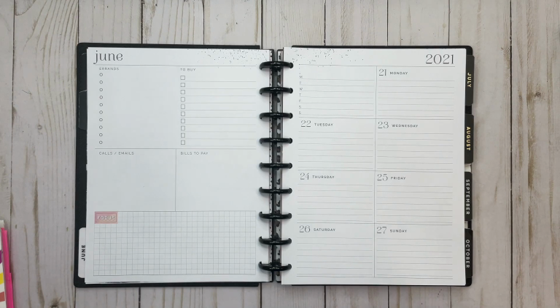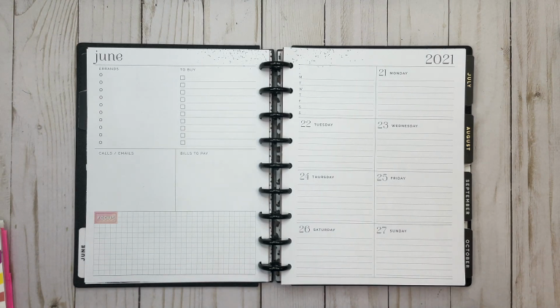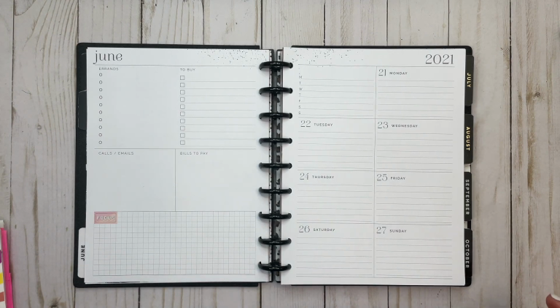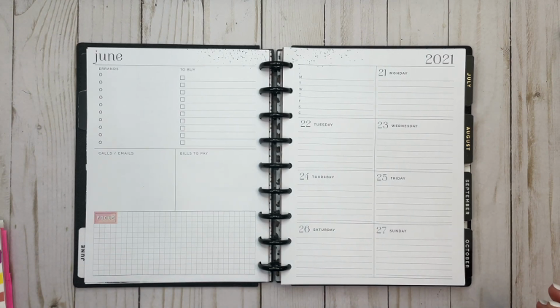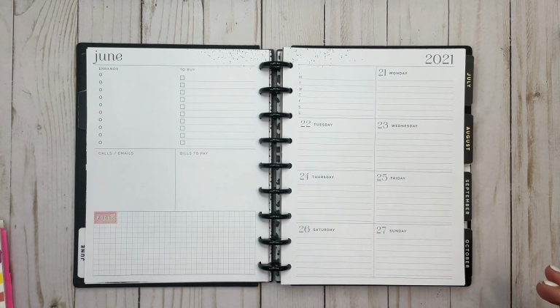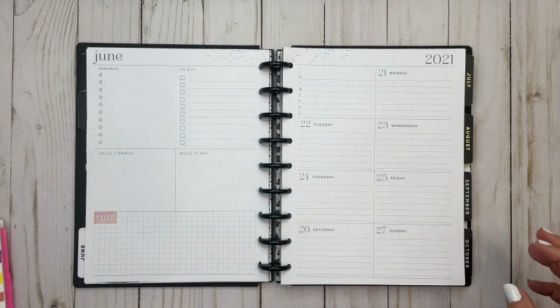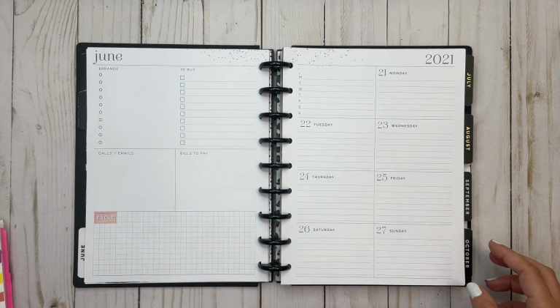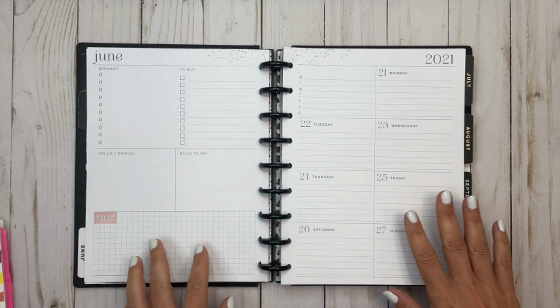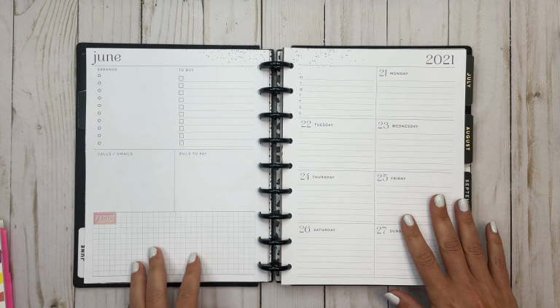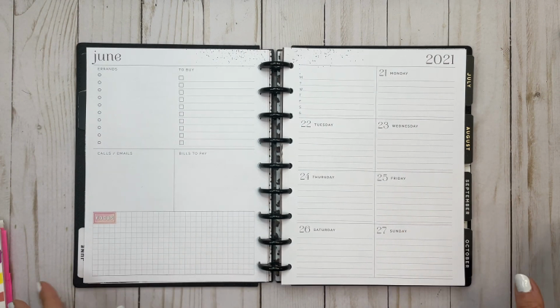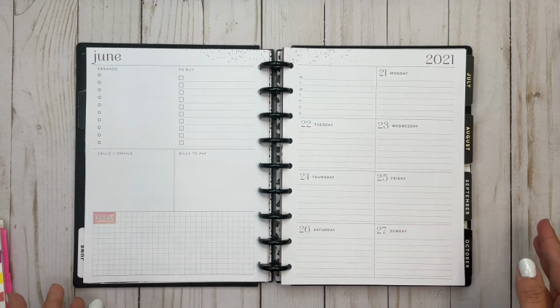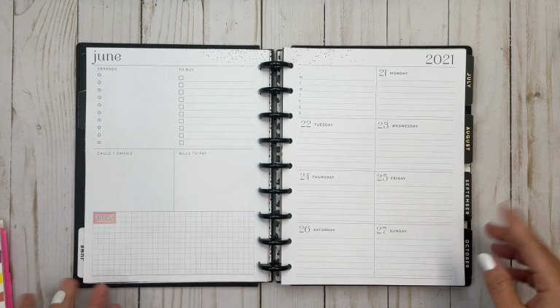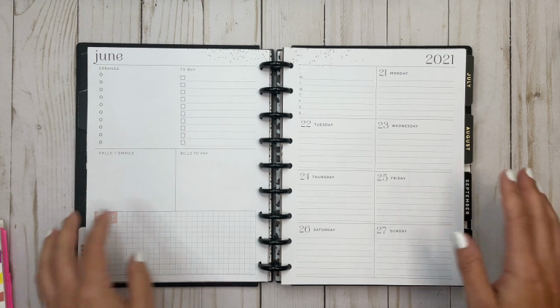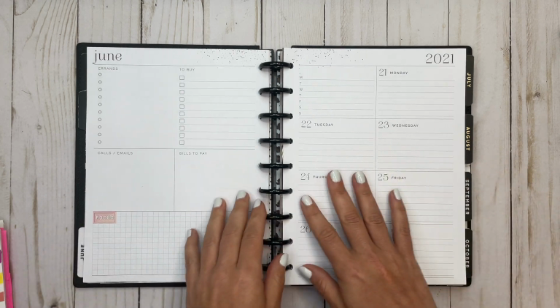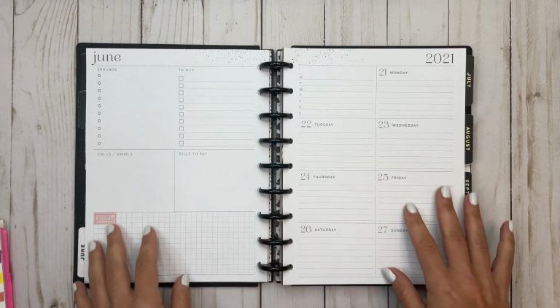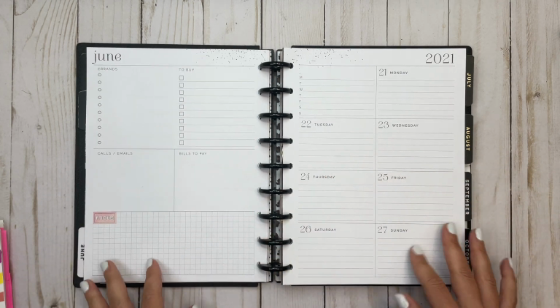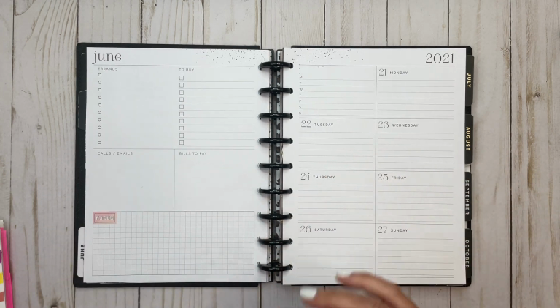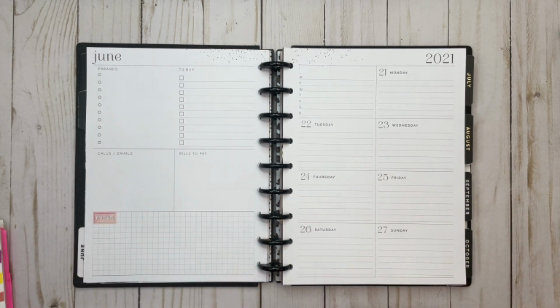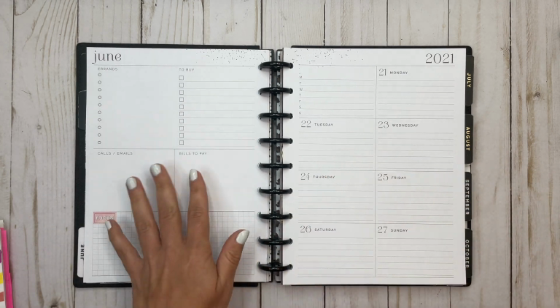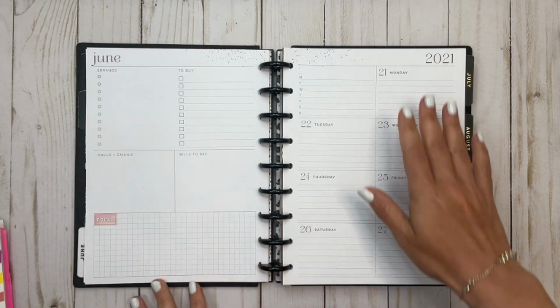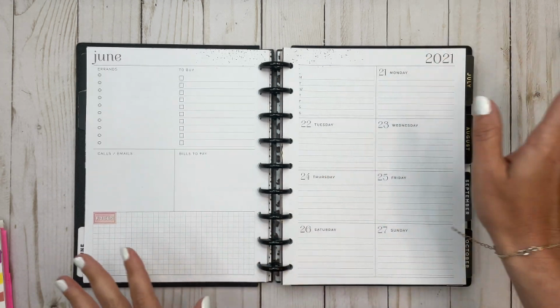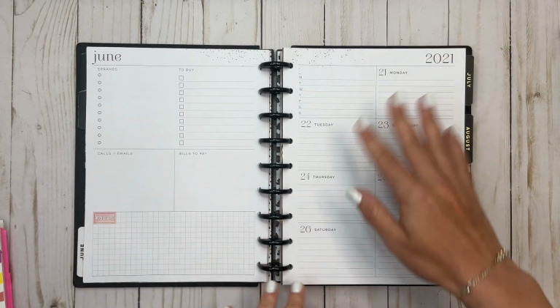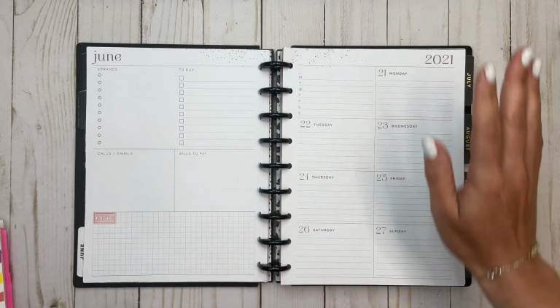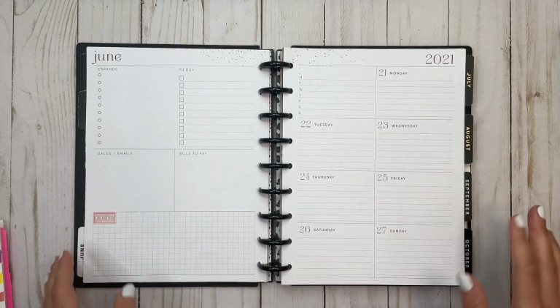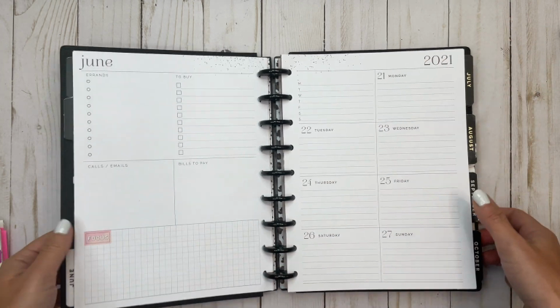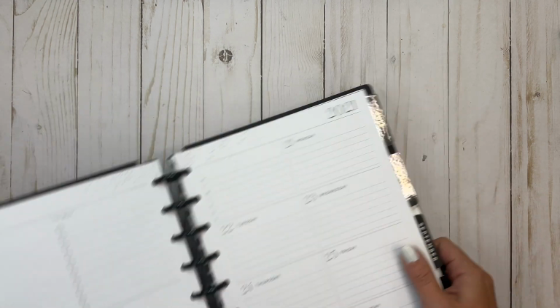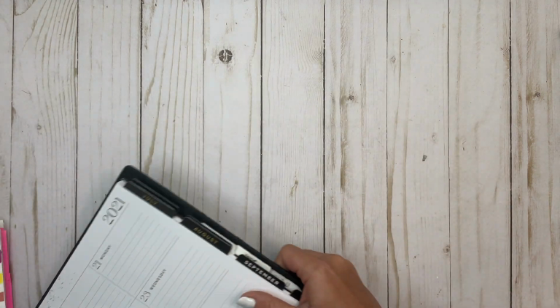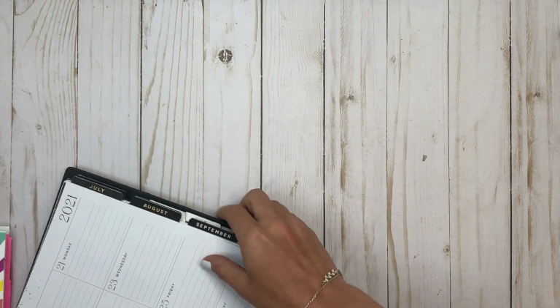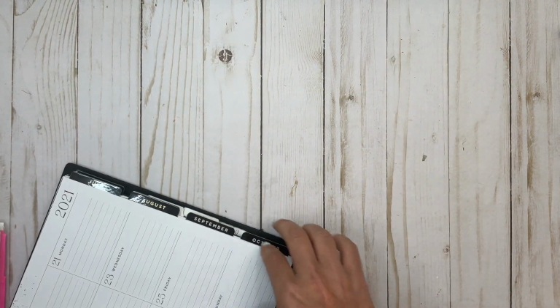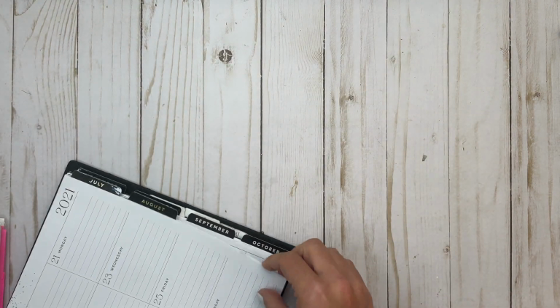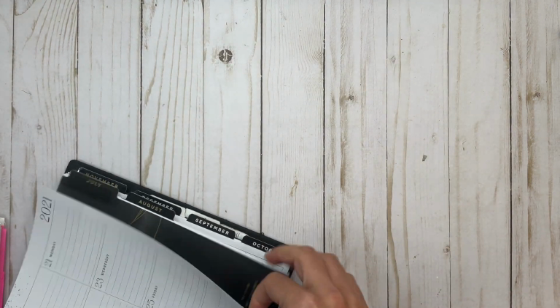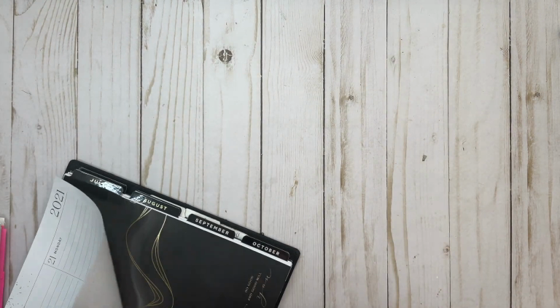Hi everyone, welcome back to another plan-with-me video. This is Elise, Plan with Elise, and today we are planning in my dashboard Happy Planner for the week of June 21st through 27th. Let's get these pages off the discs and get started.